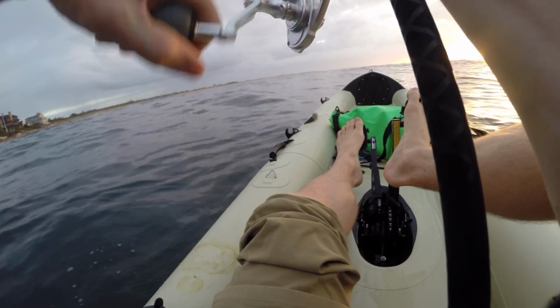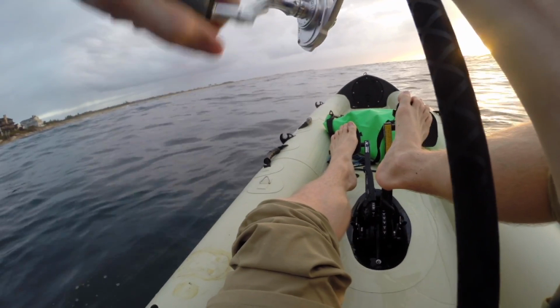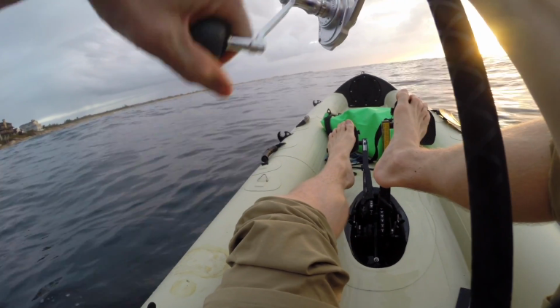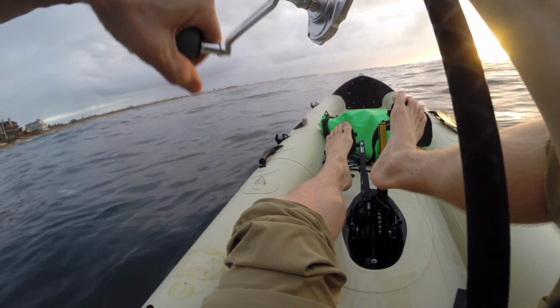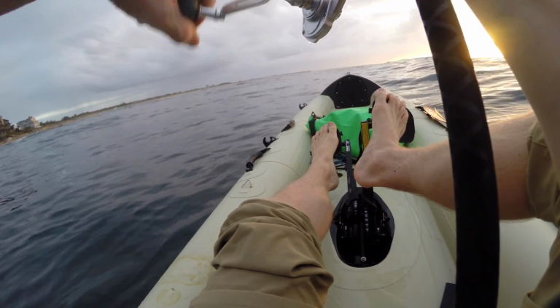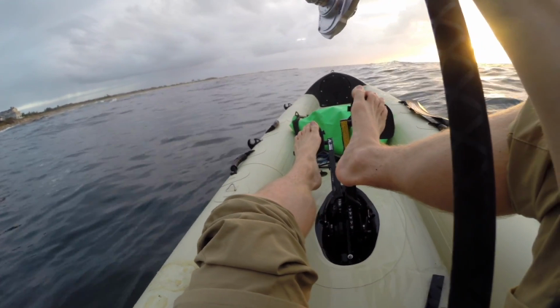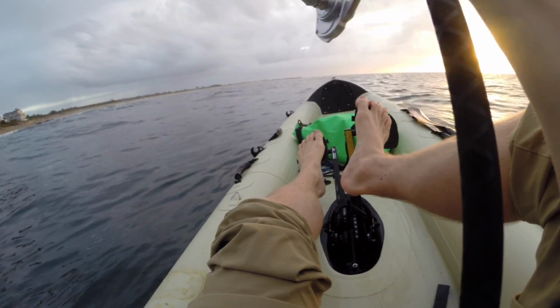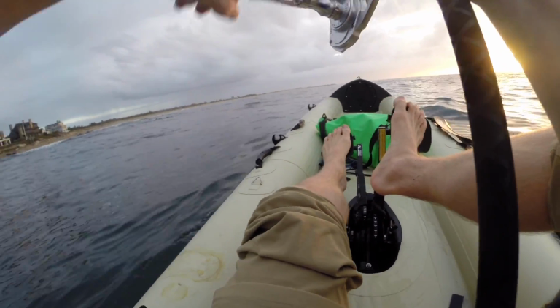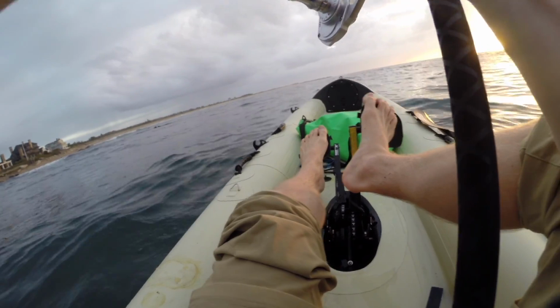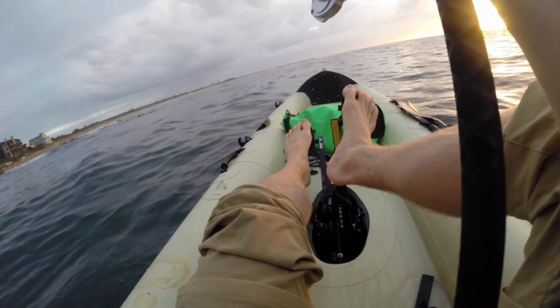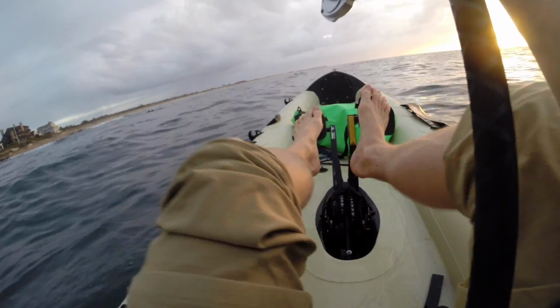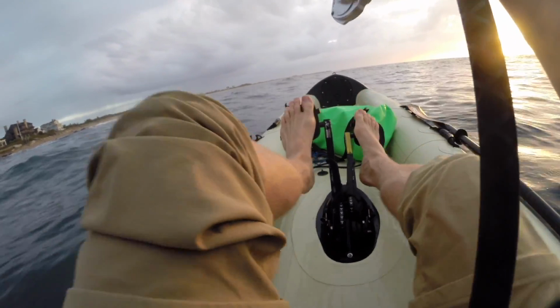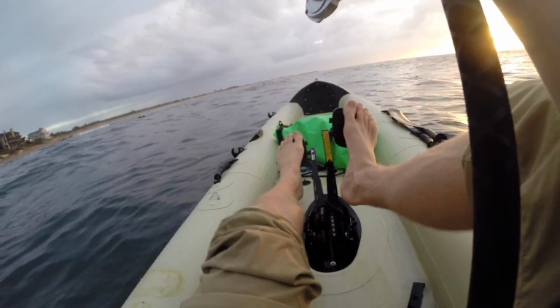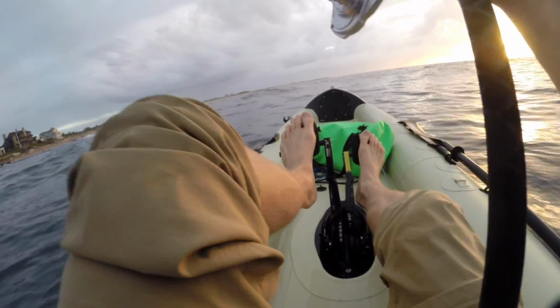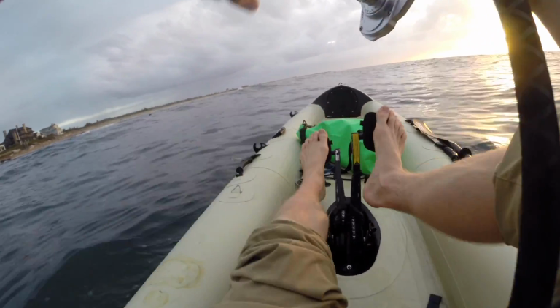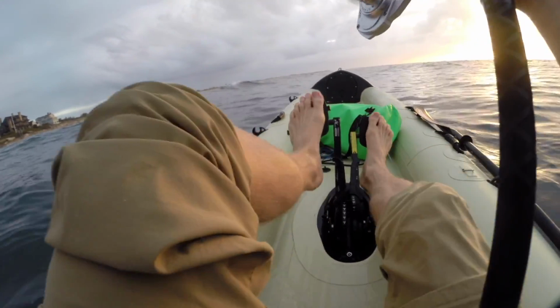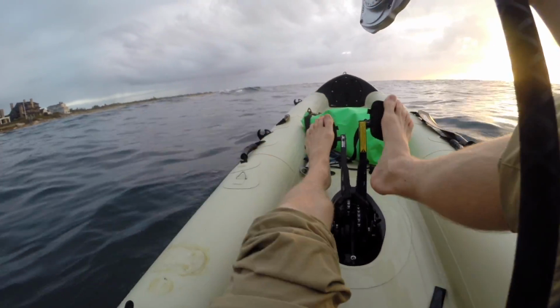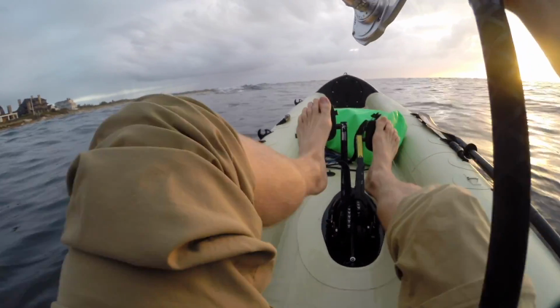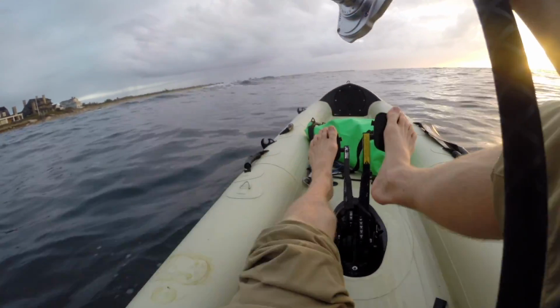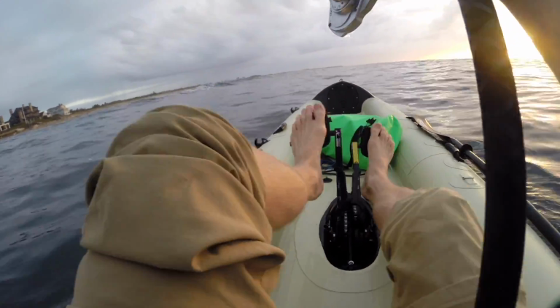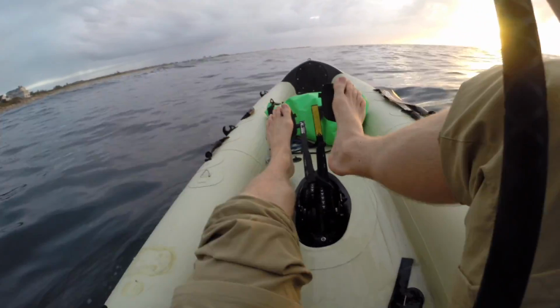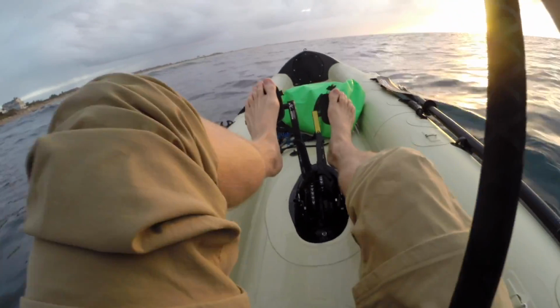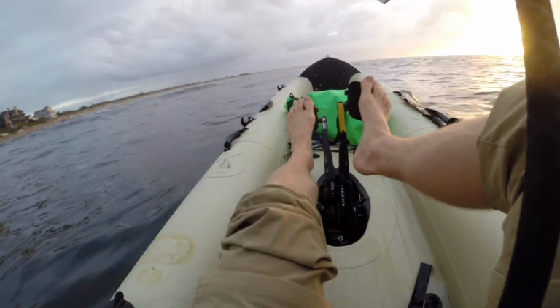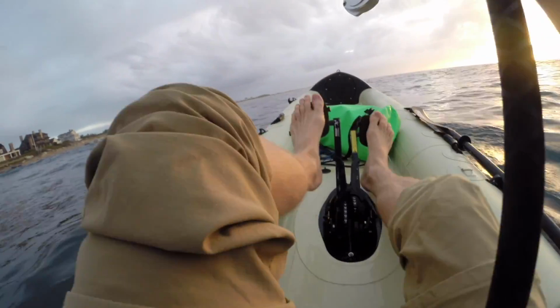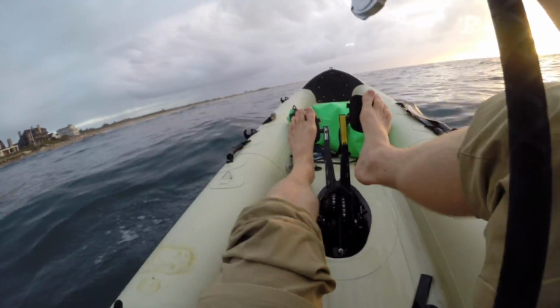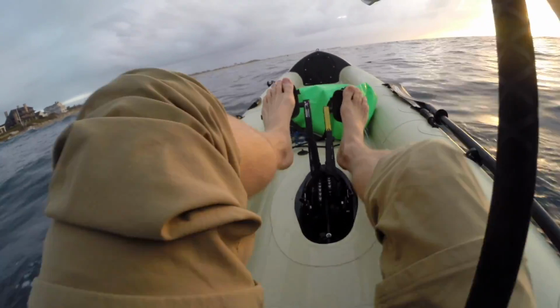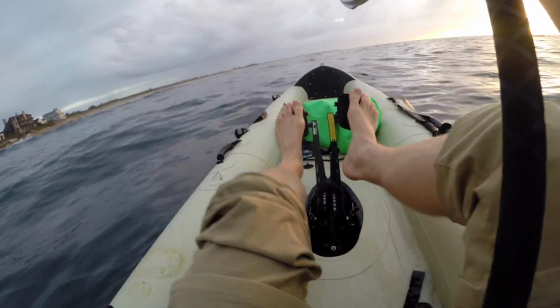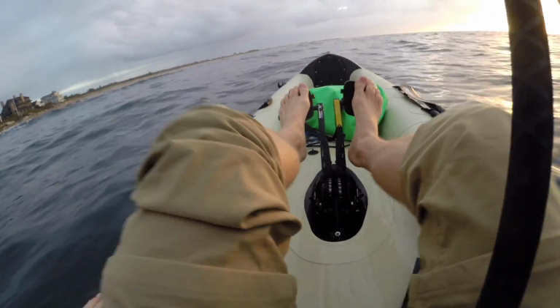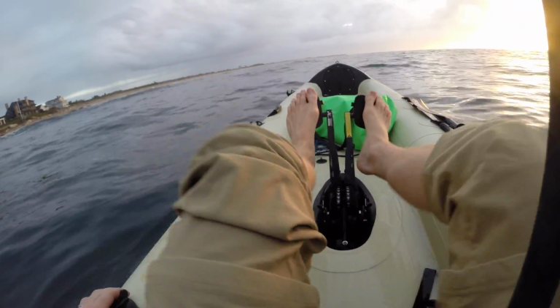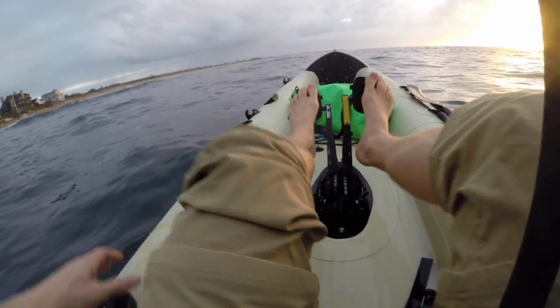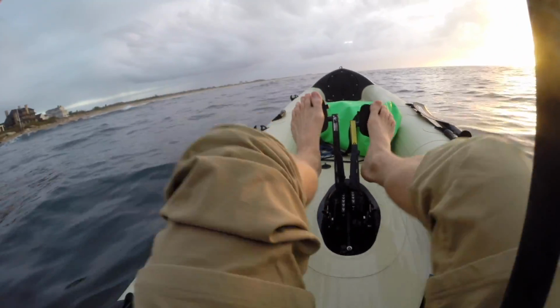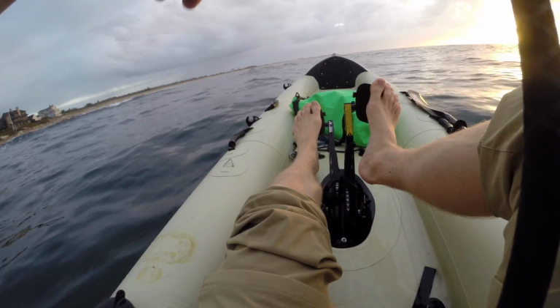I wanted to at least get down to this point so I could look down this beach and see if there are any birds working, which I don't see any of. But there's a lot of people fishing here, so it tells me that people have been catching fish here.